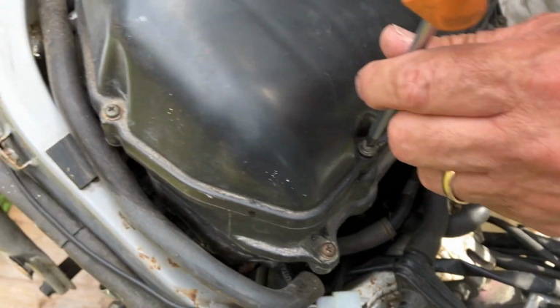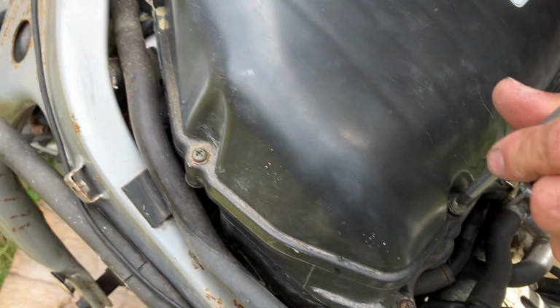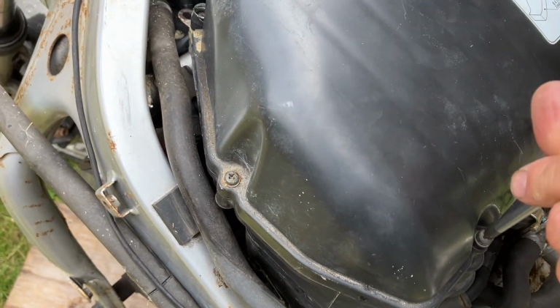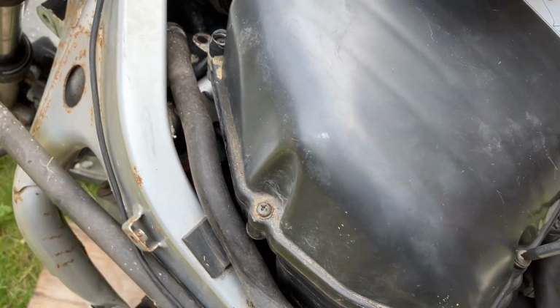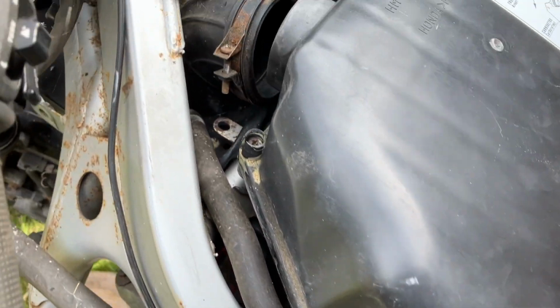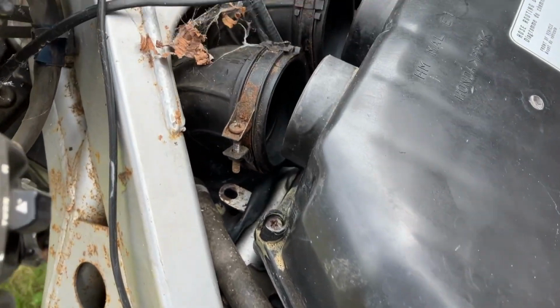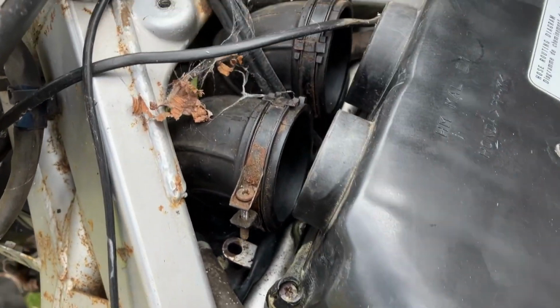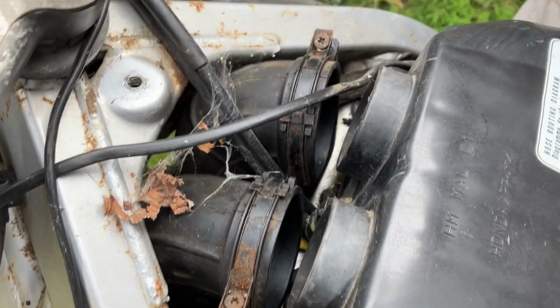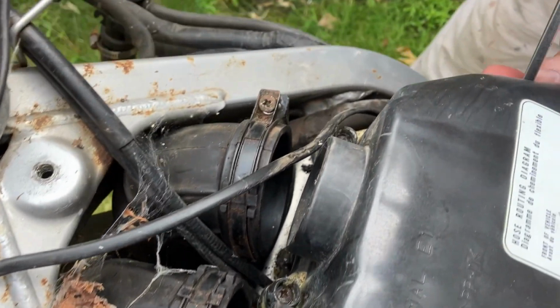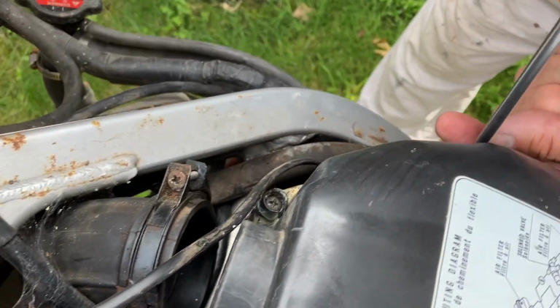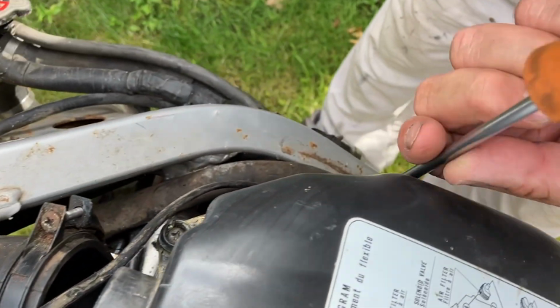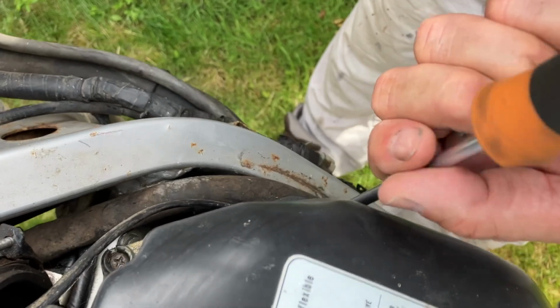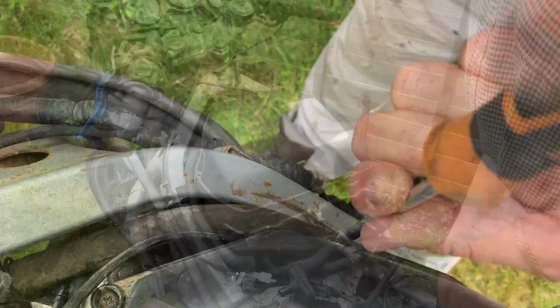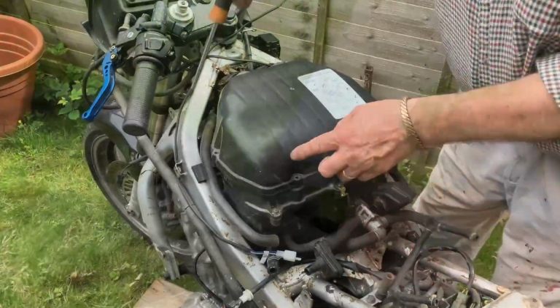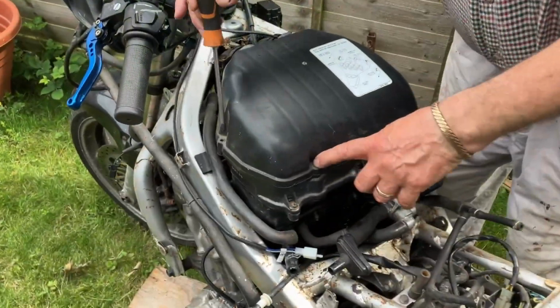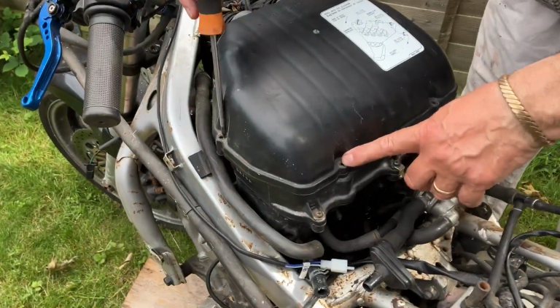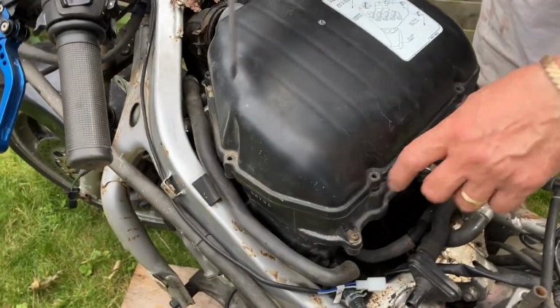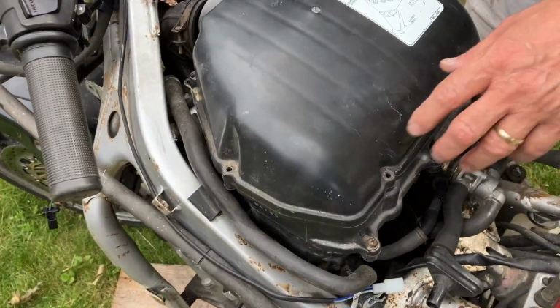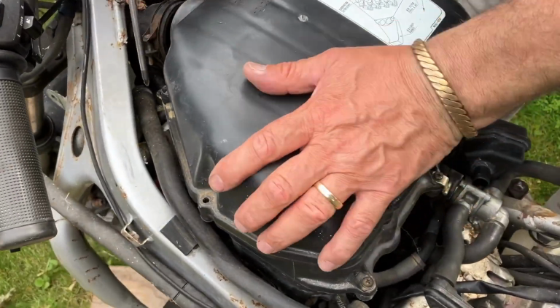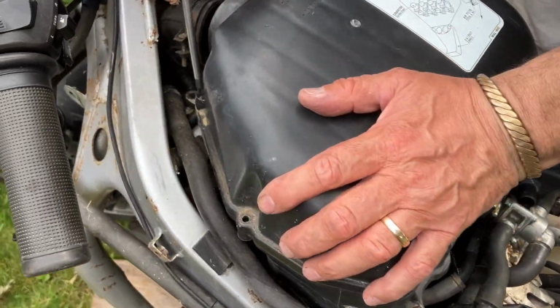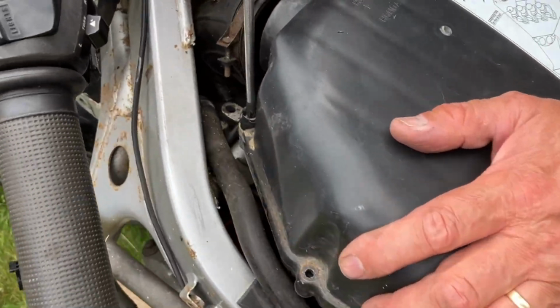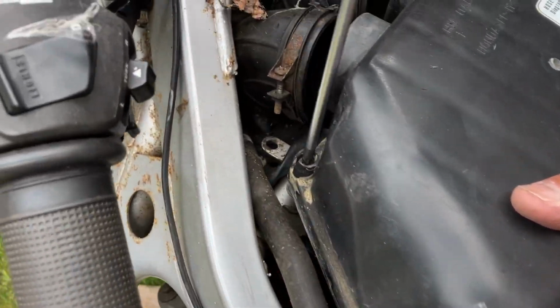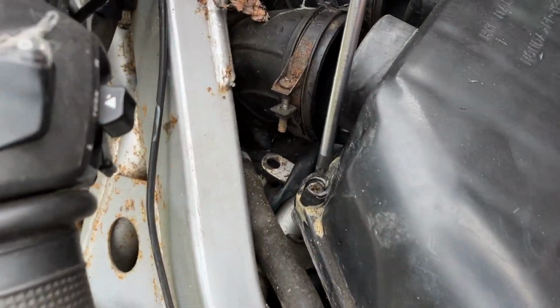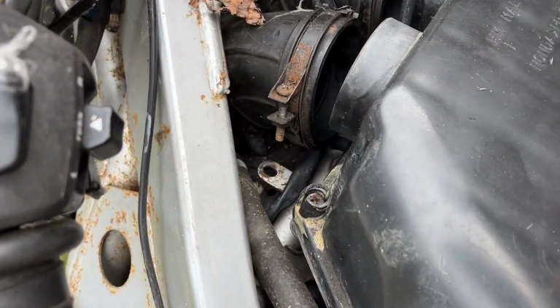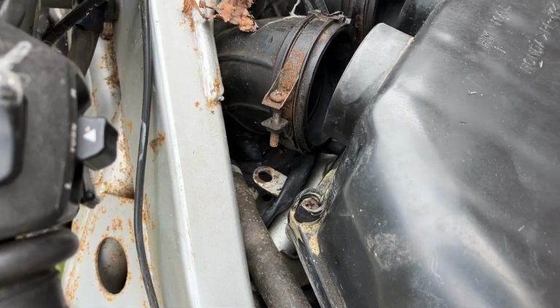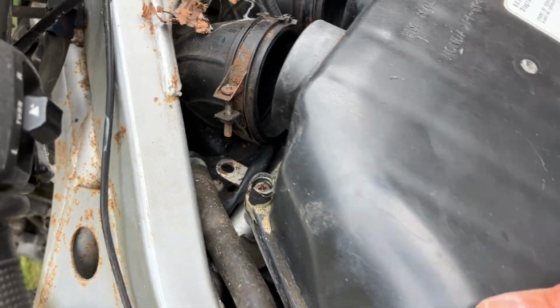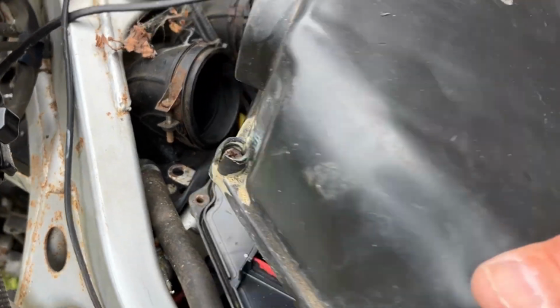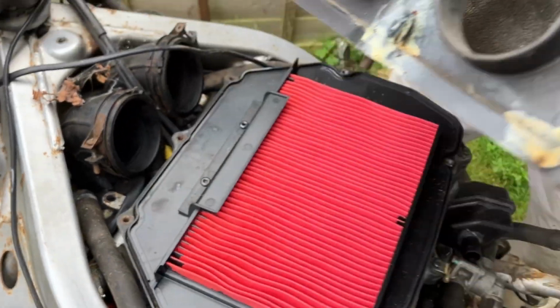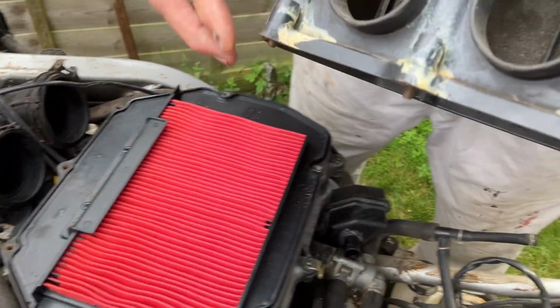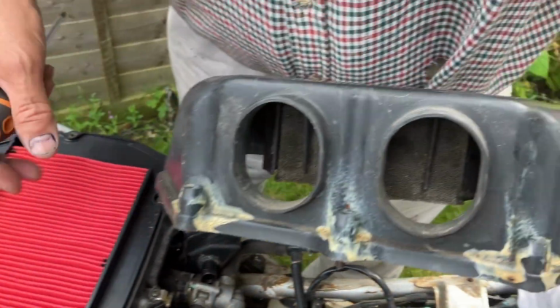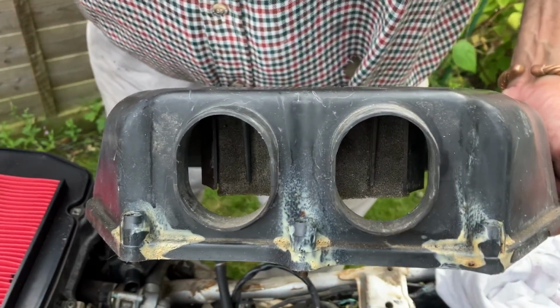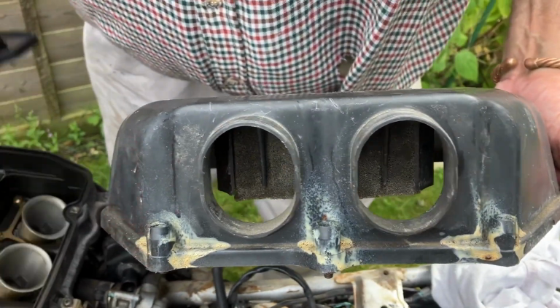The air filter's in here. I've taken the four bolts out here and I've loosened these three that are recessed, loosened them off, so there it goes. There's the air filter.